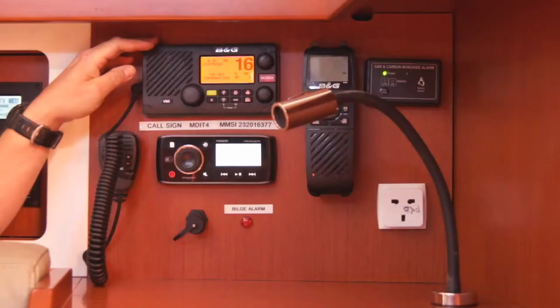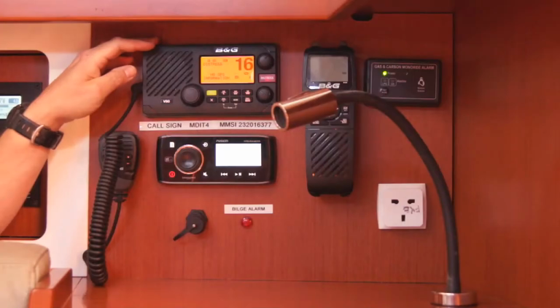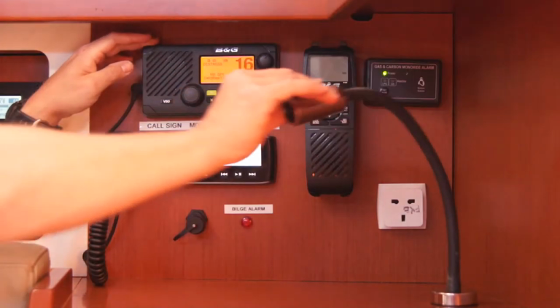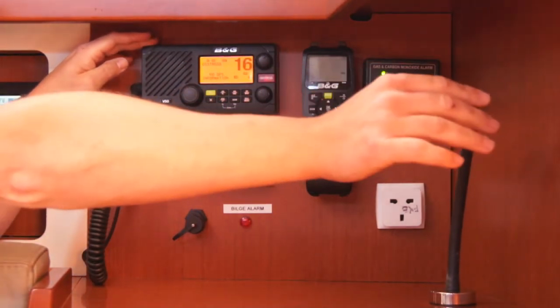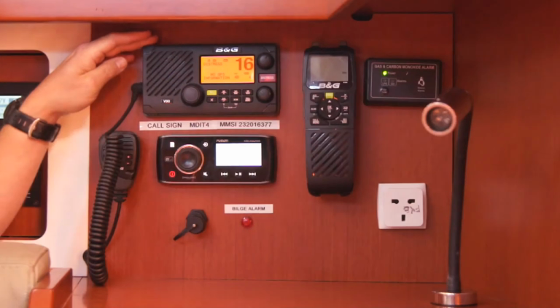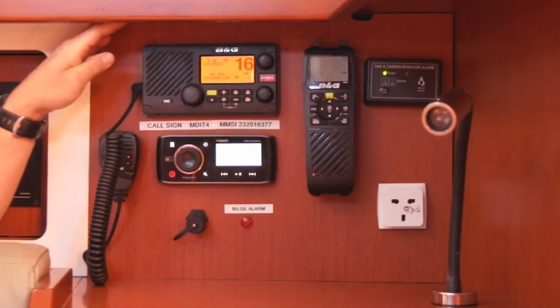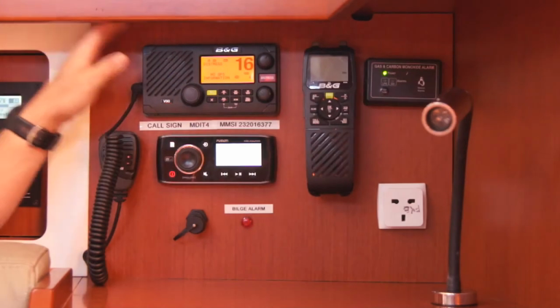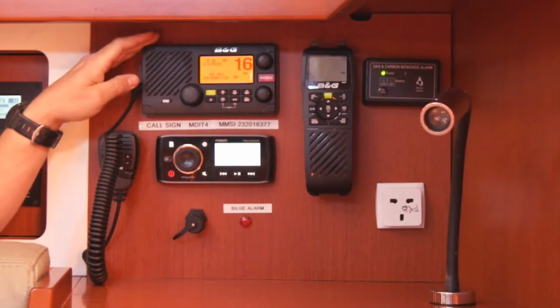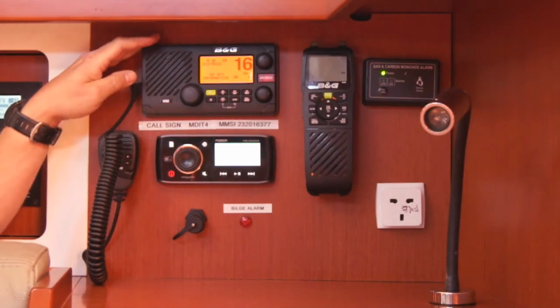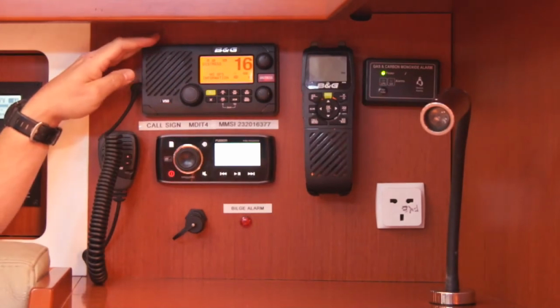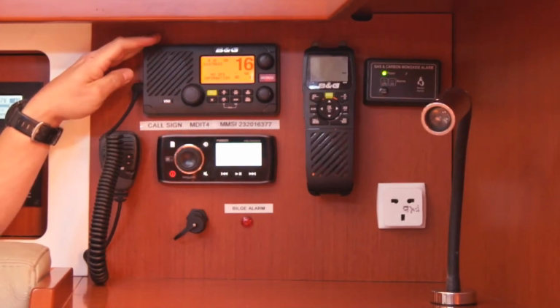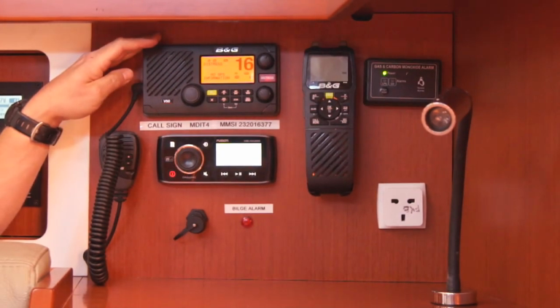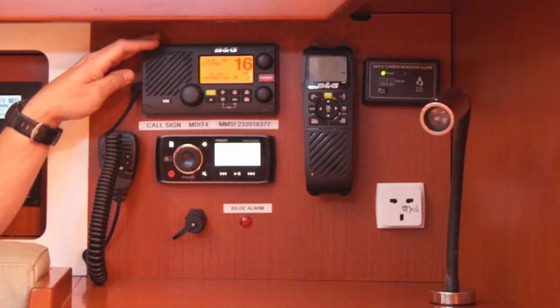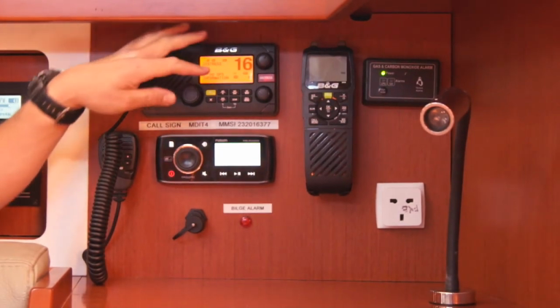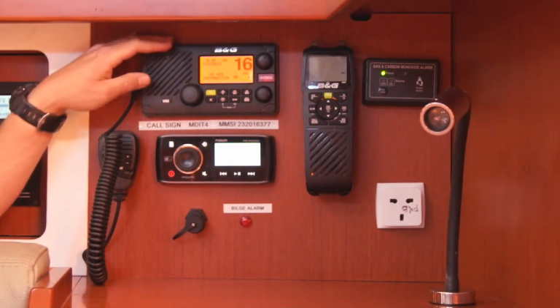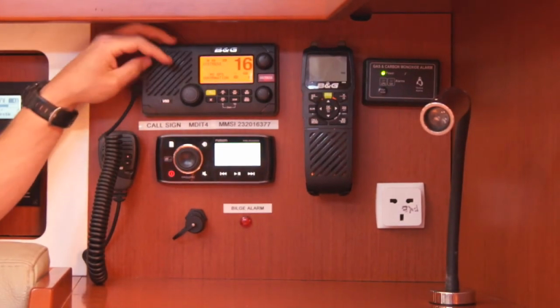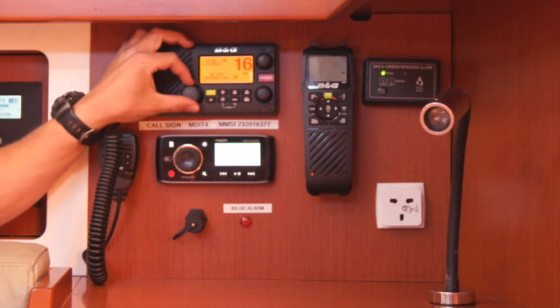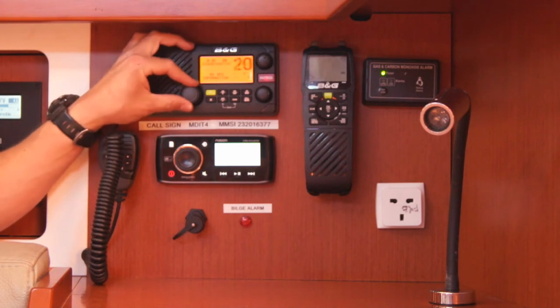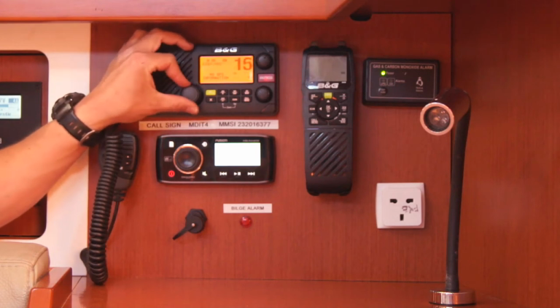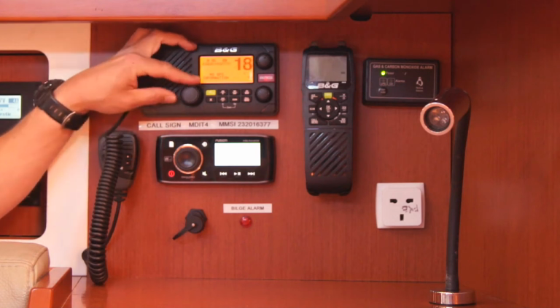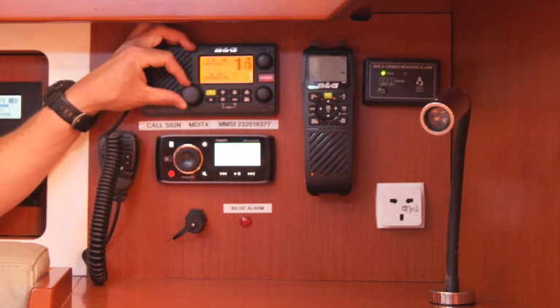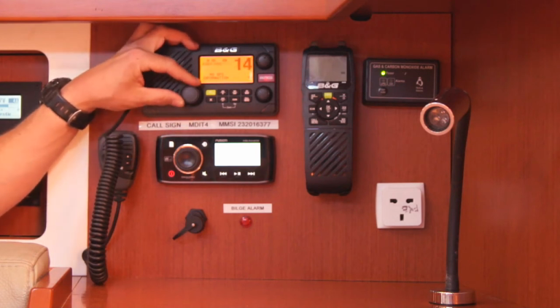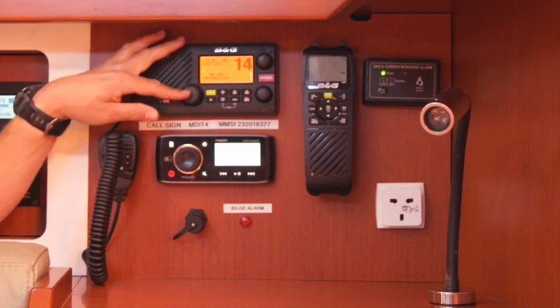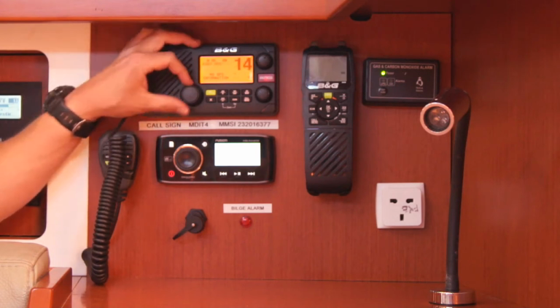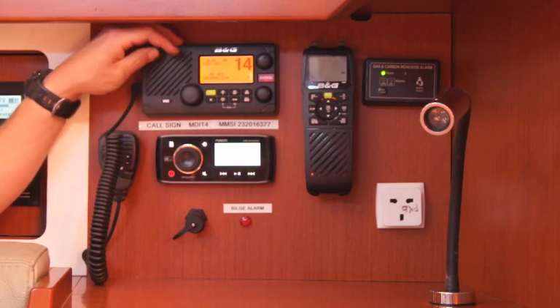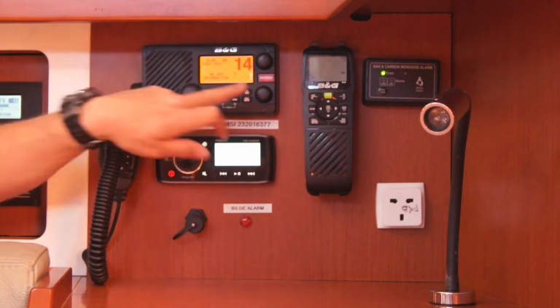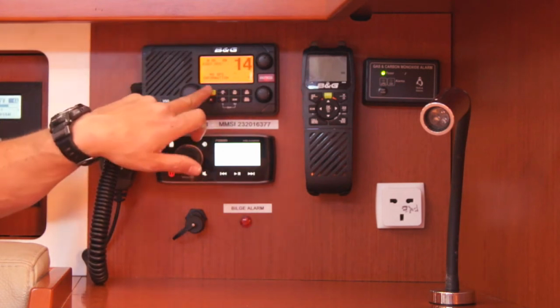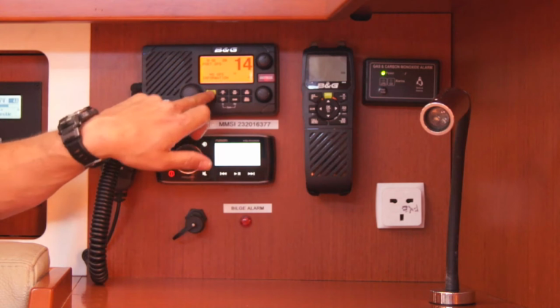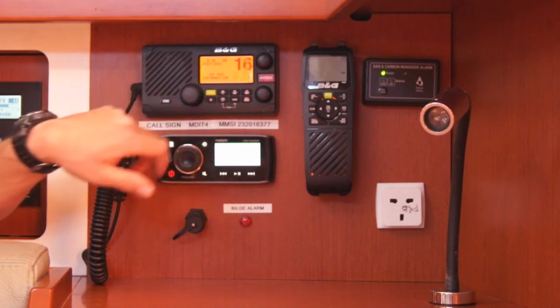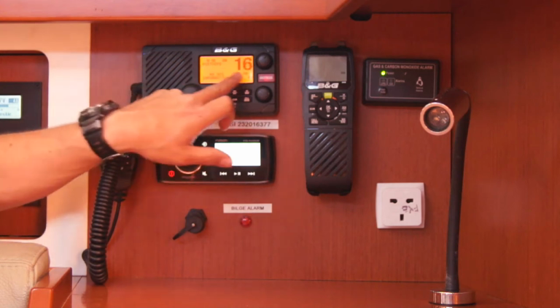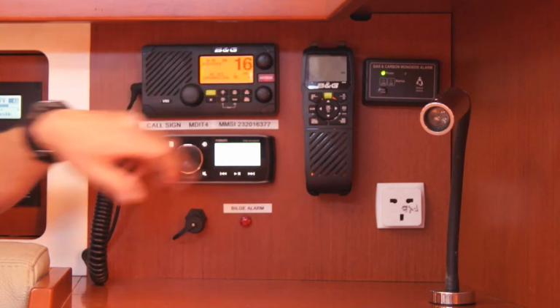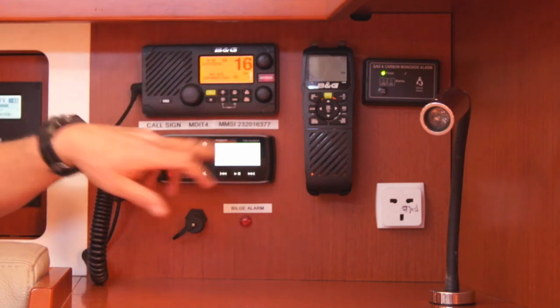The main instrument panel has your VHF radio, which is a DSC set. Change channels by moving the dial here. The channel 16 button — press that and it goes straight back to channel 16.